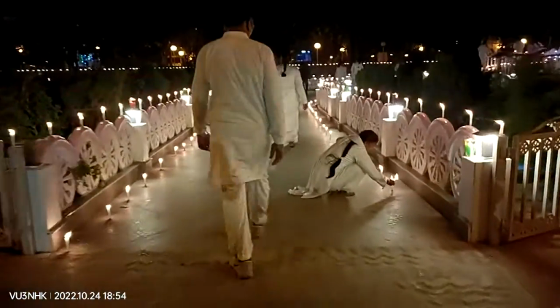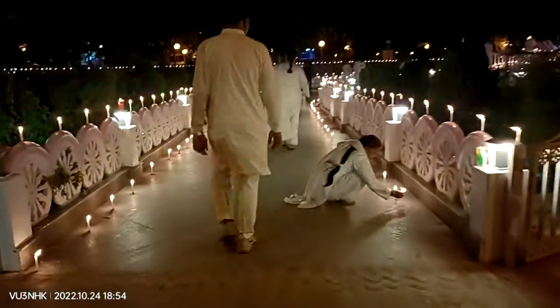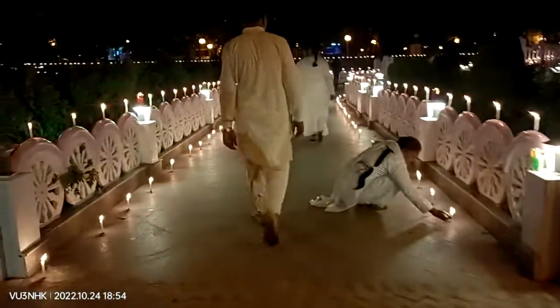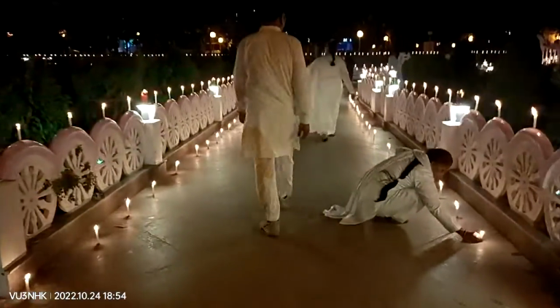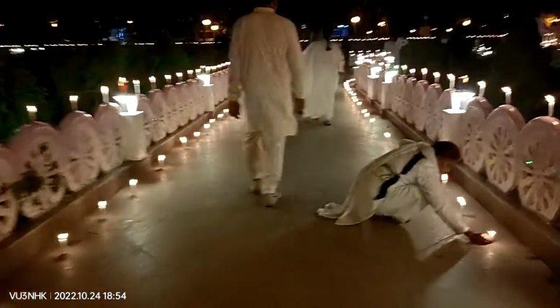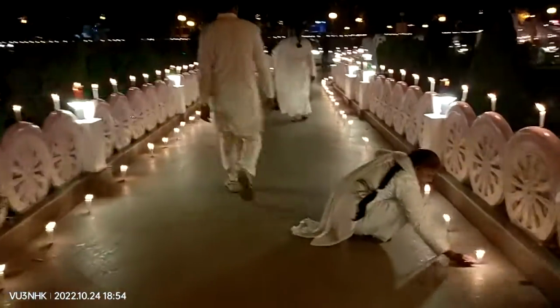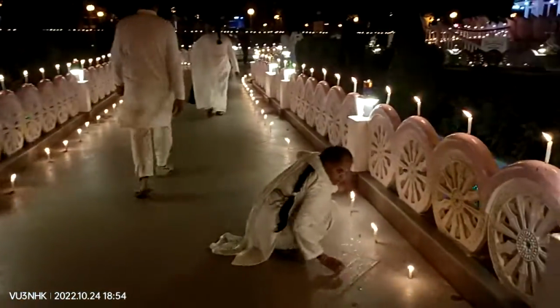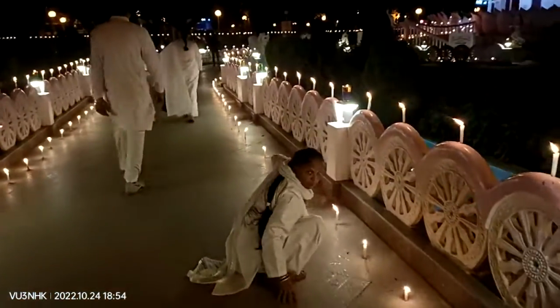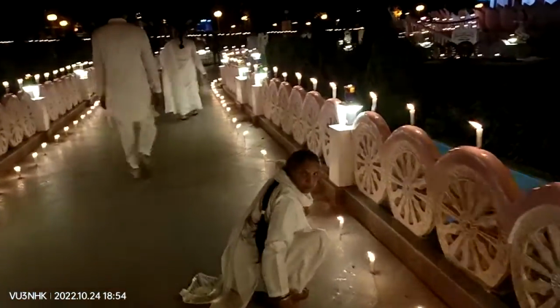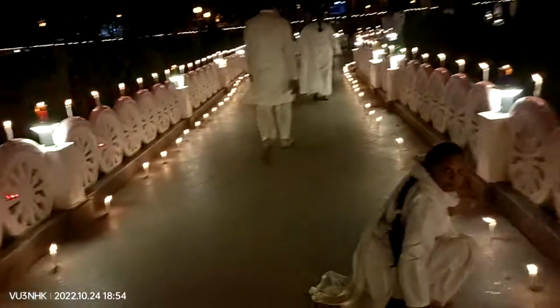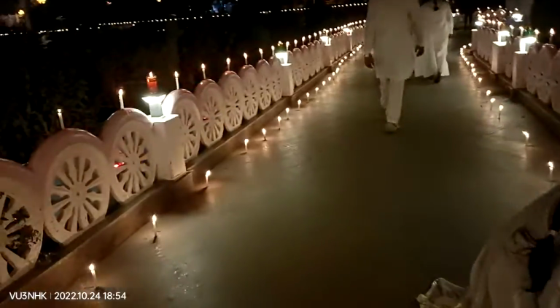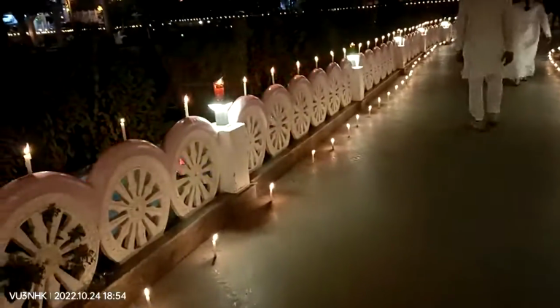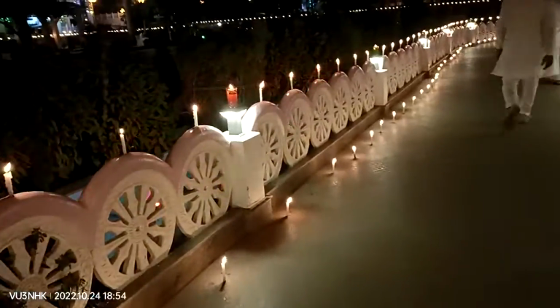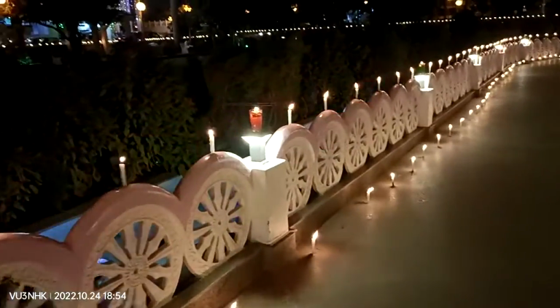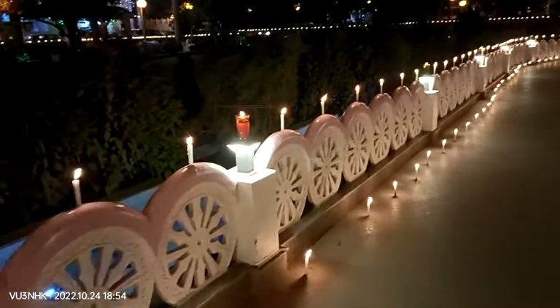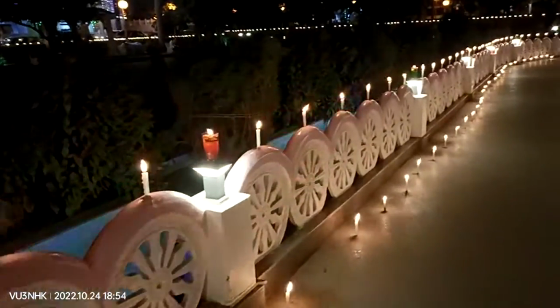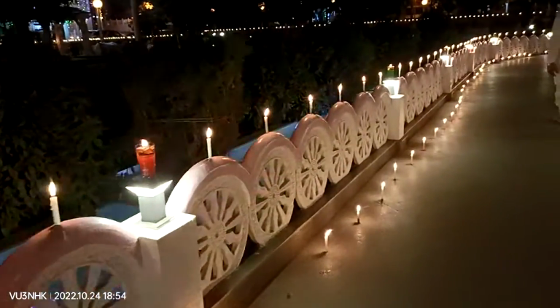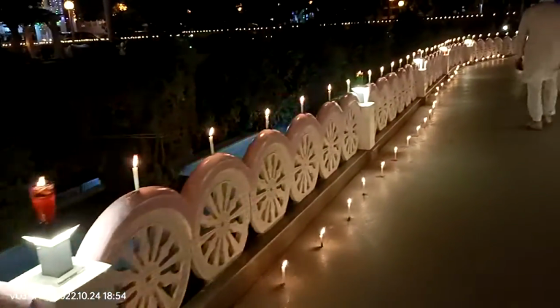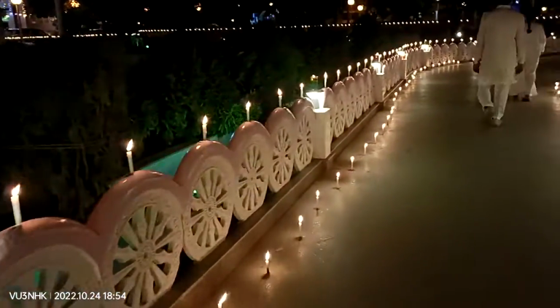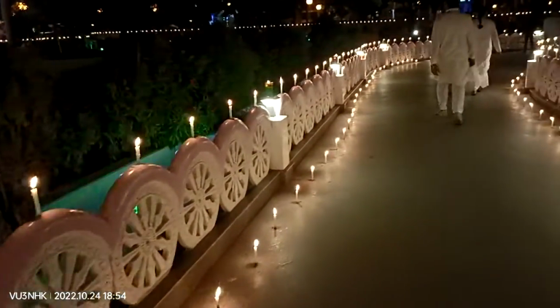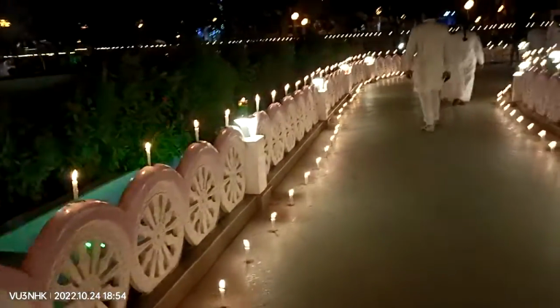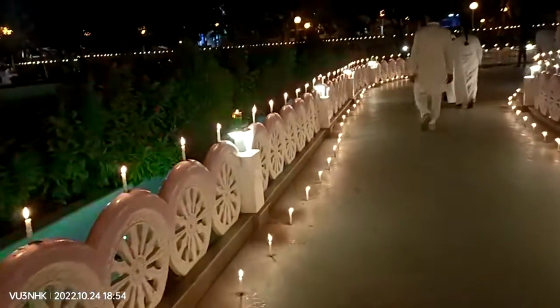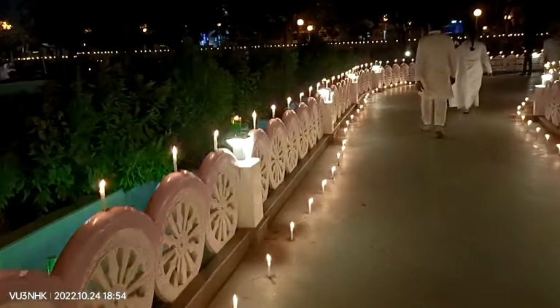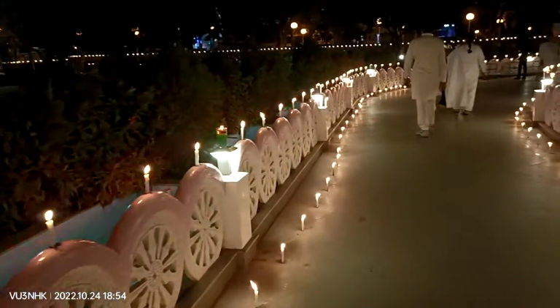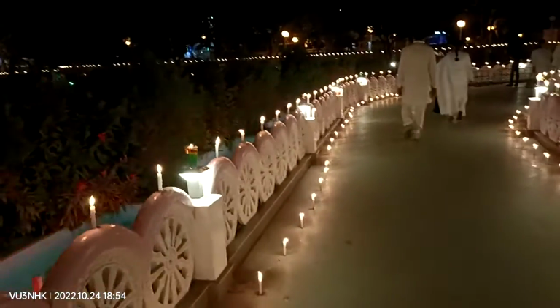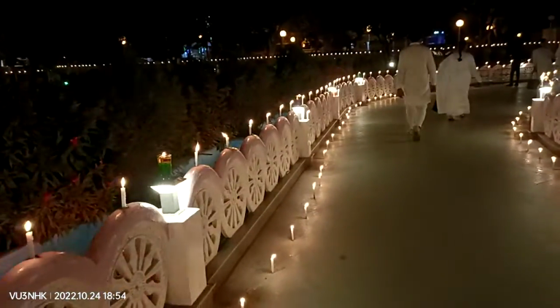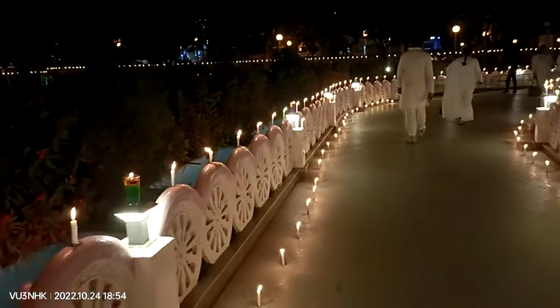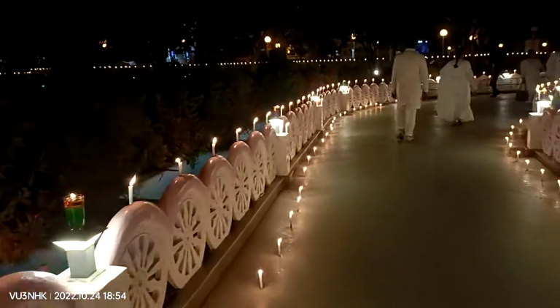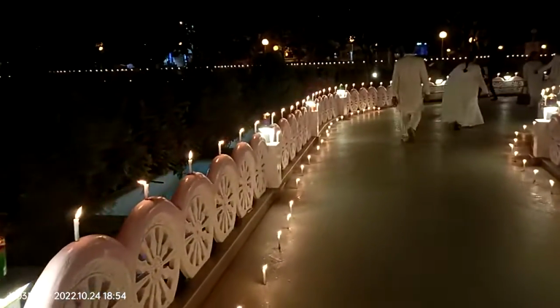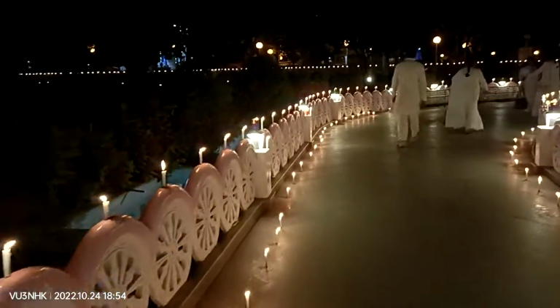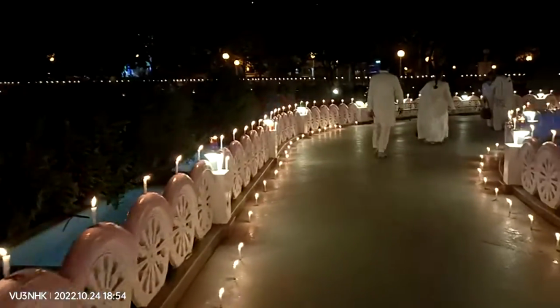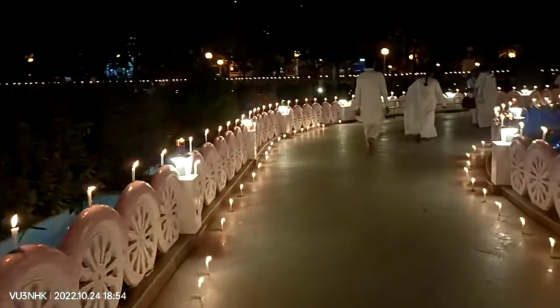We go to the entrance. After that, we put the light on.